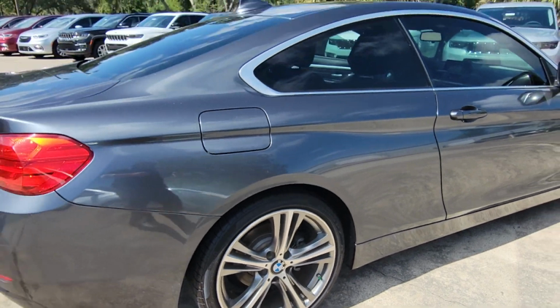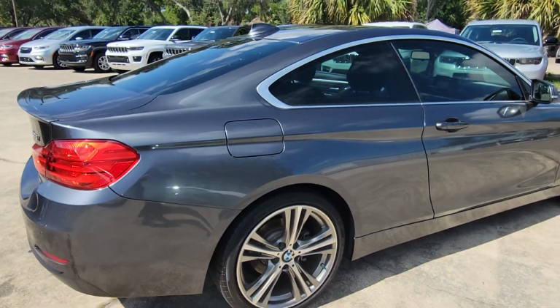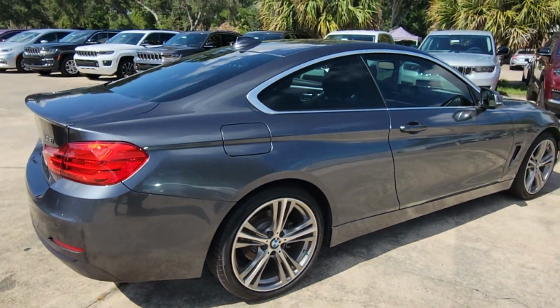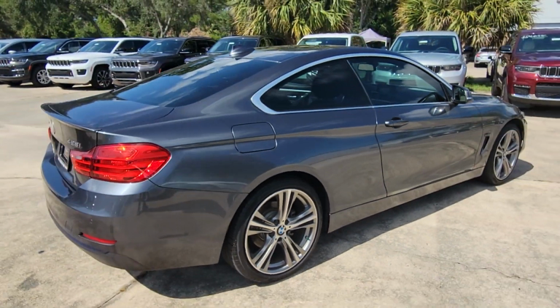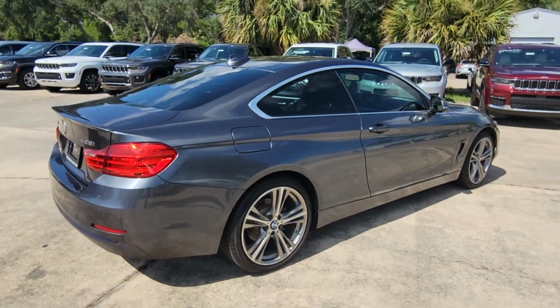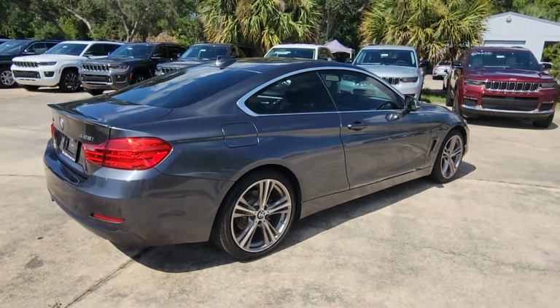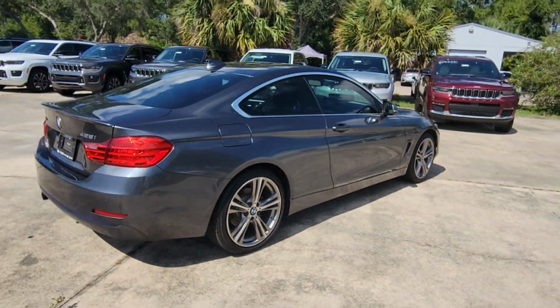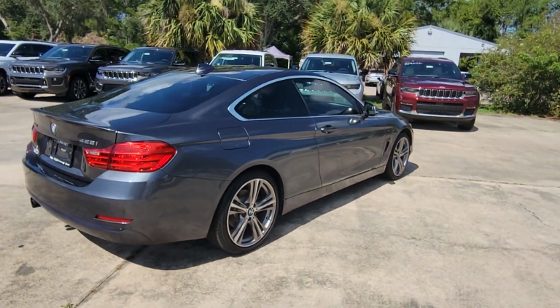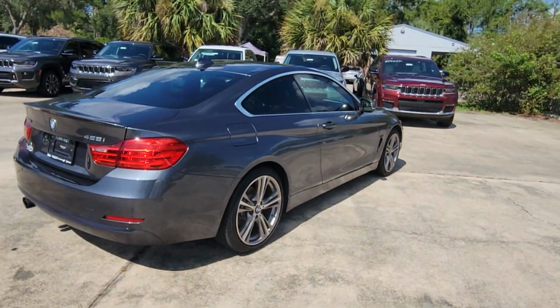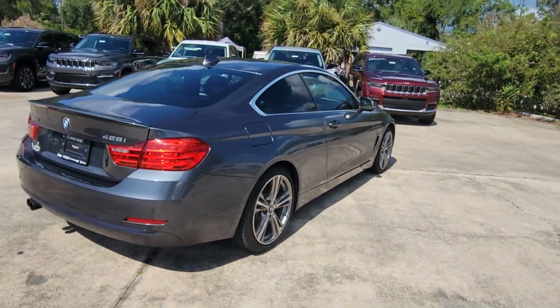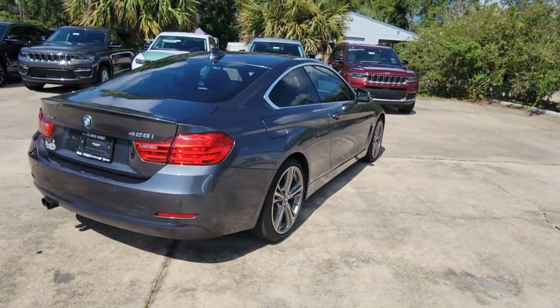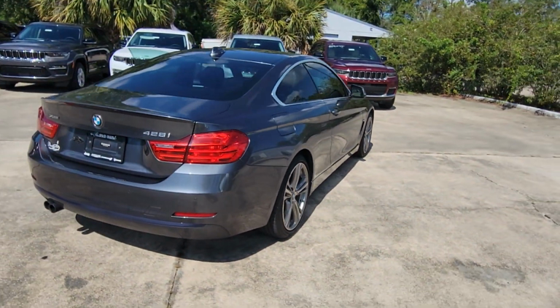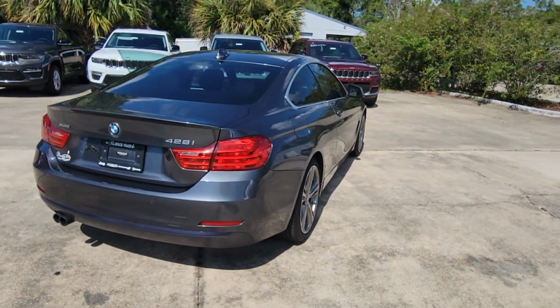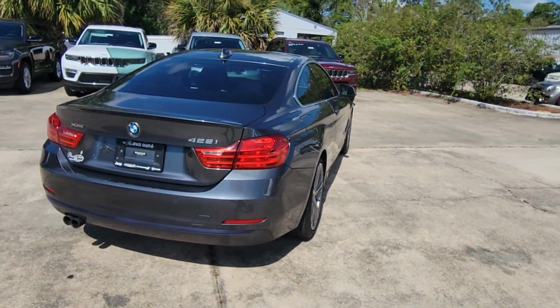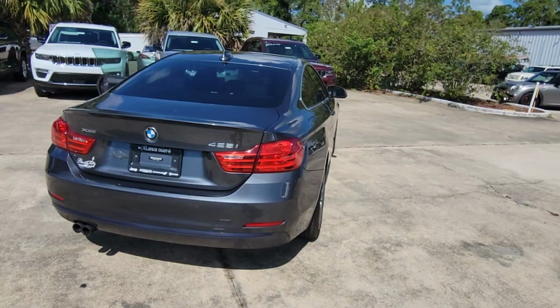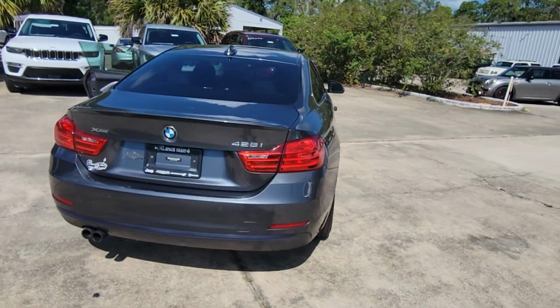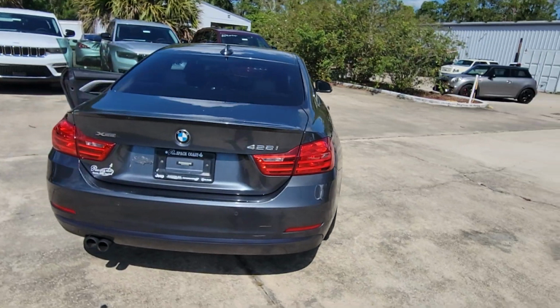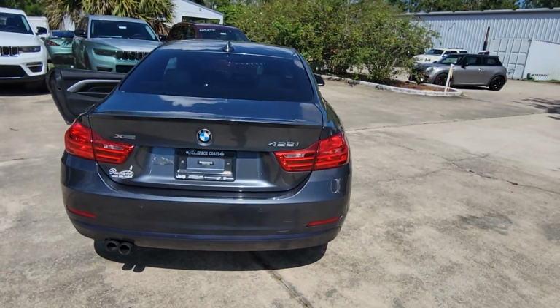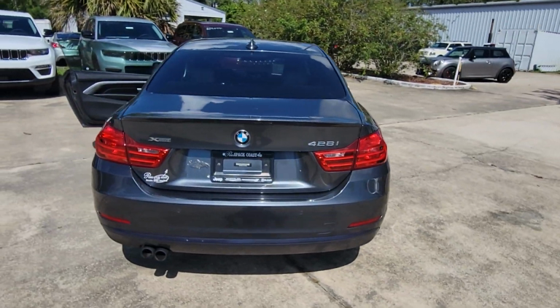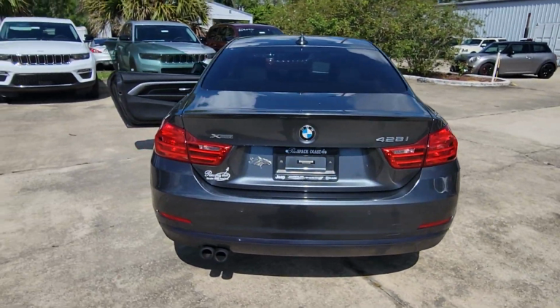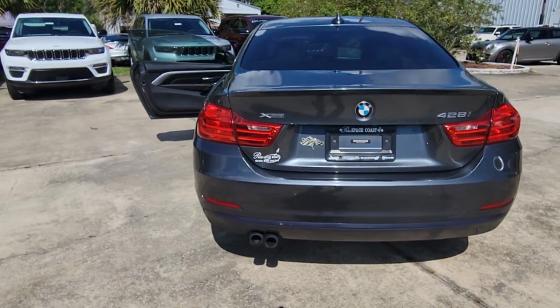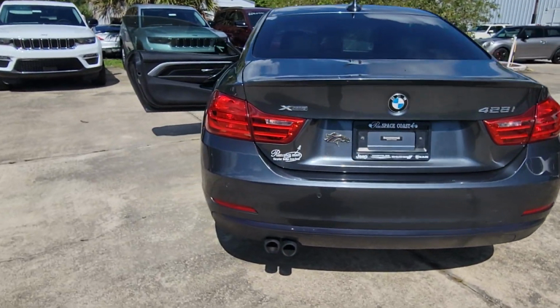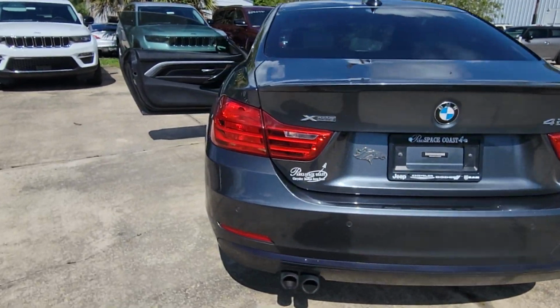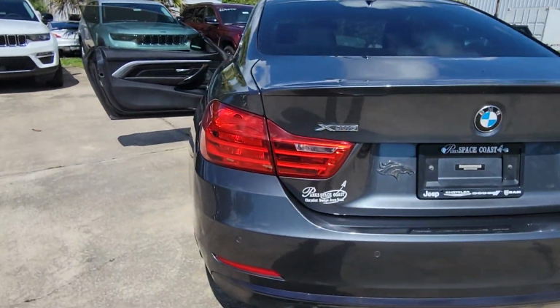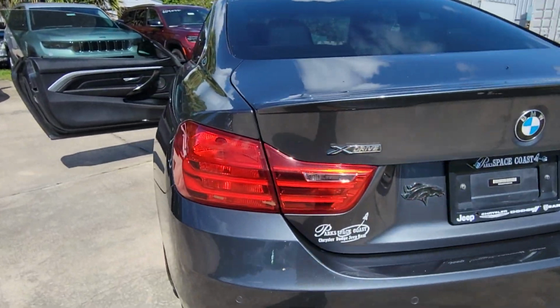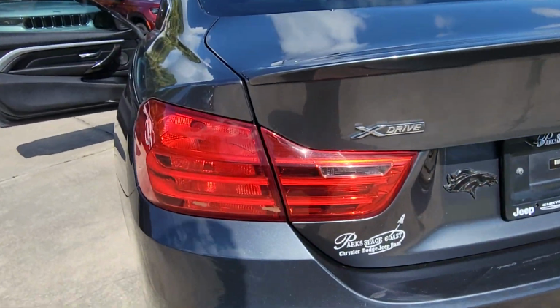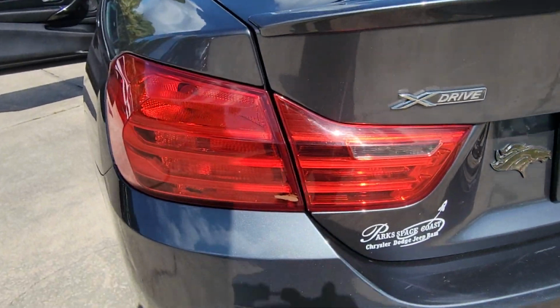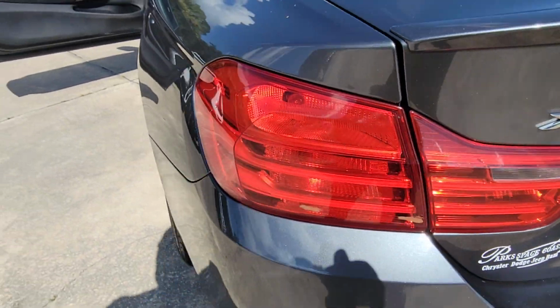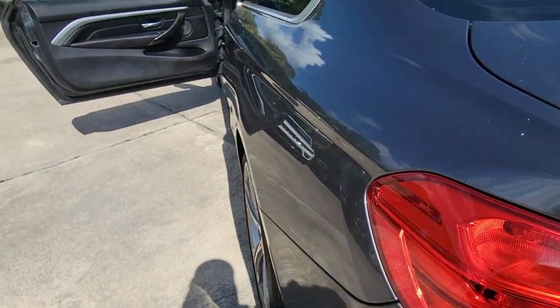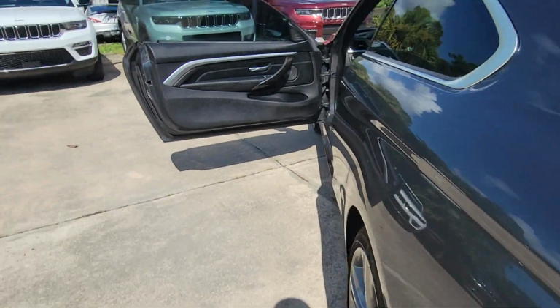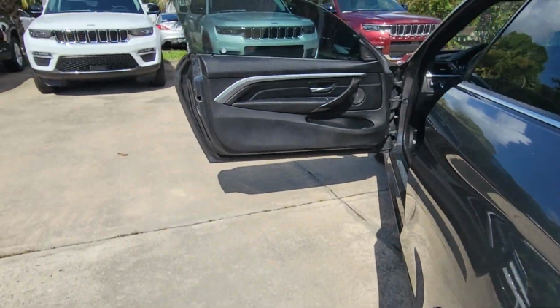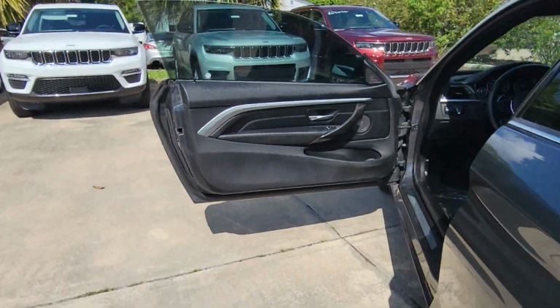Enjoy a view of this distinctively styled BMW 4 Series, the high-performance enthusiast's automobile that offers exhilarating power, premium luxury, and sleek modern aesthetics.